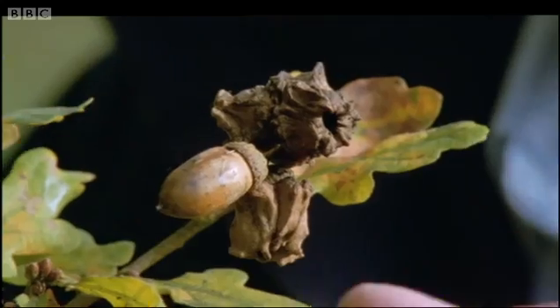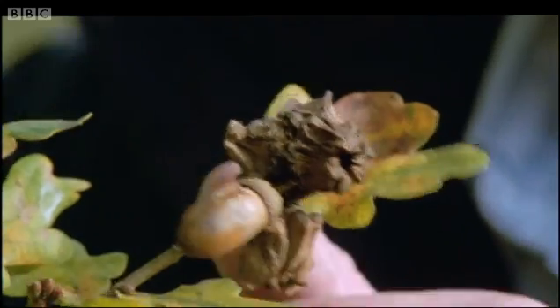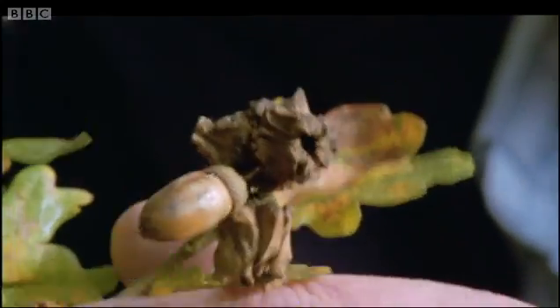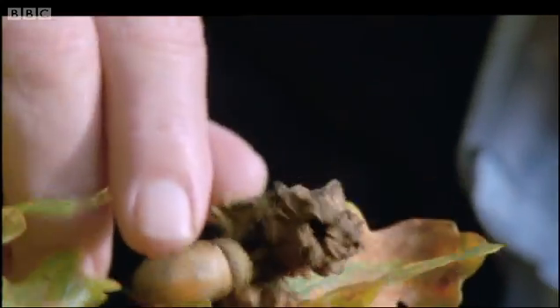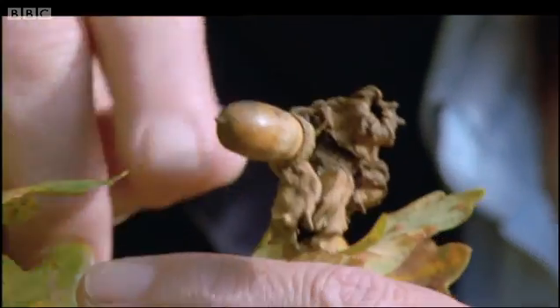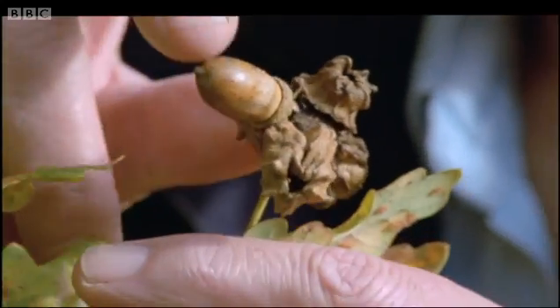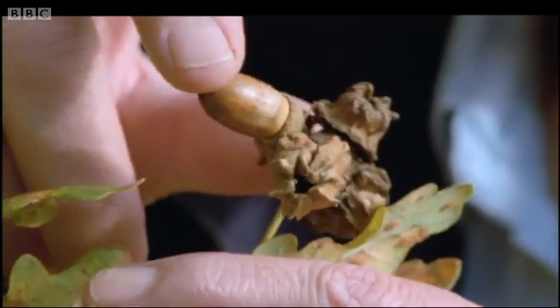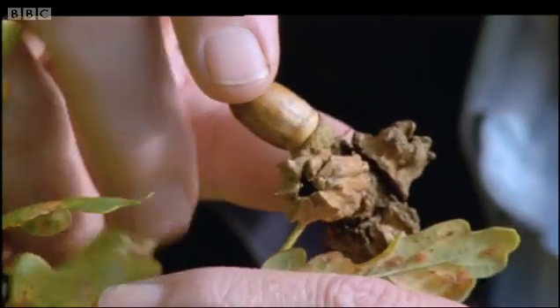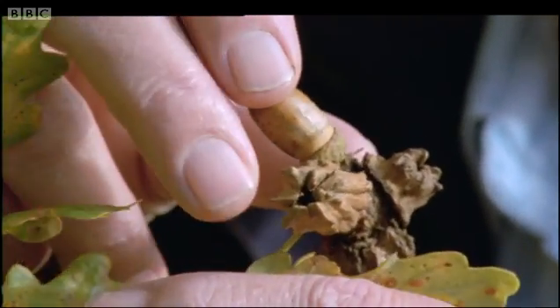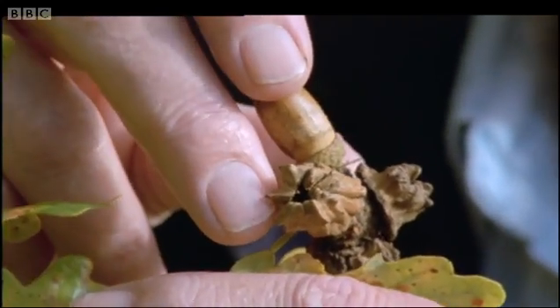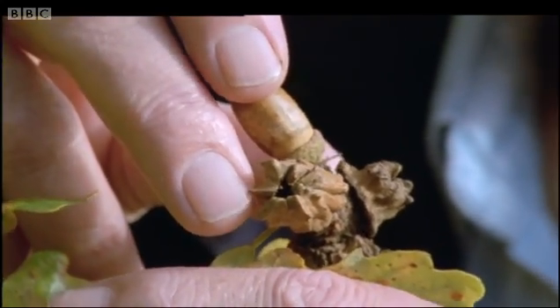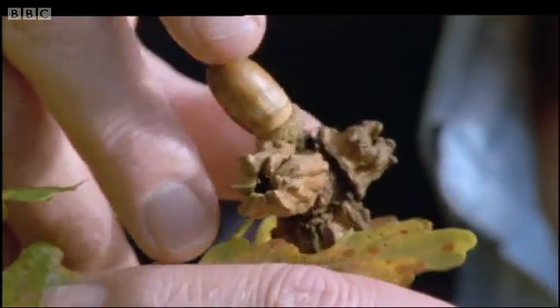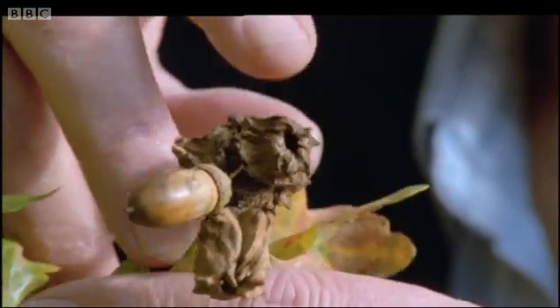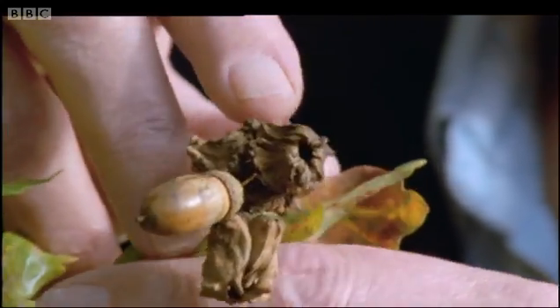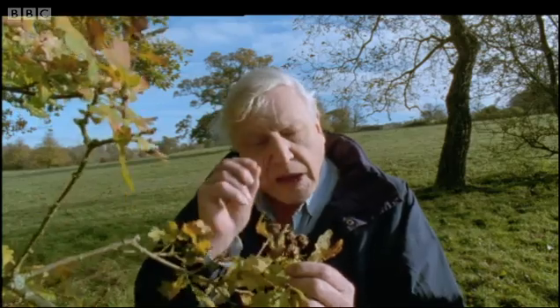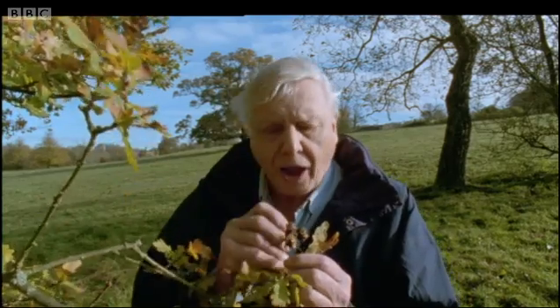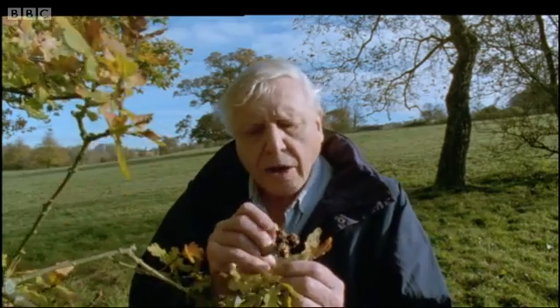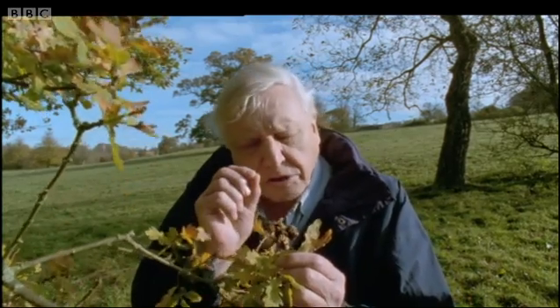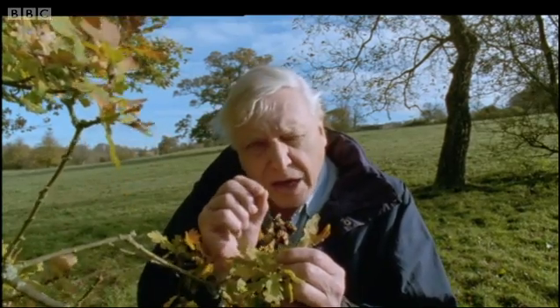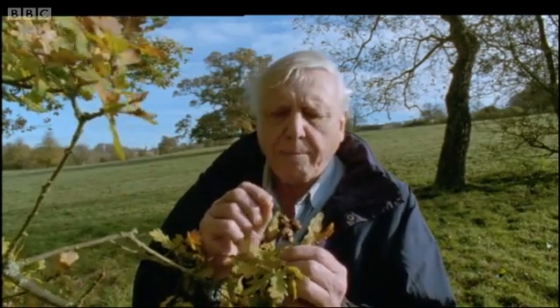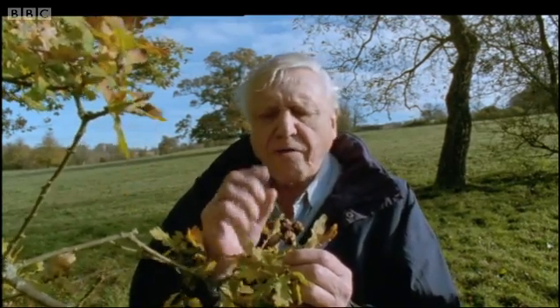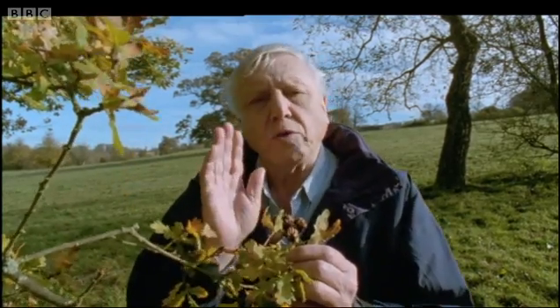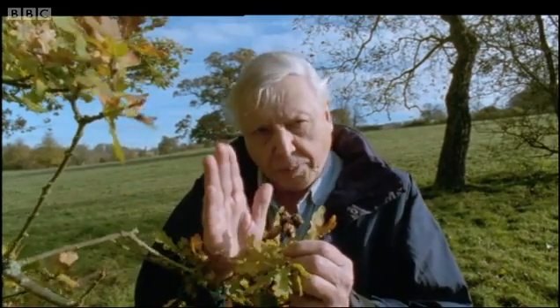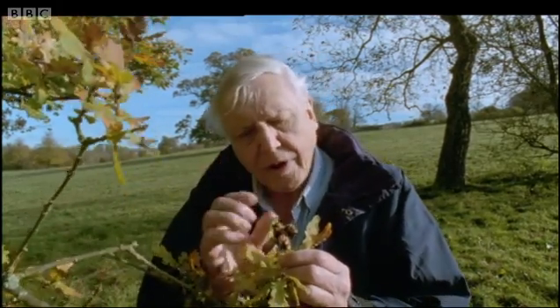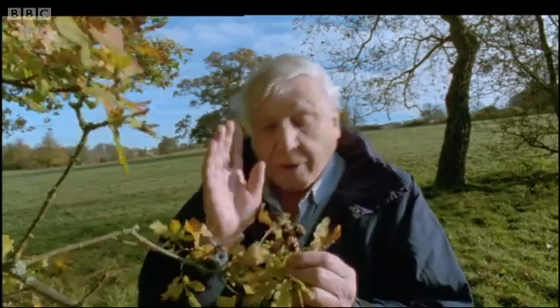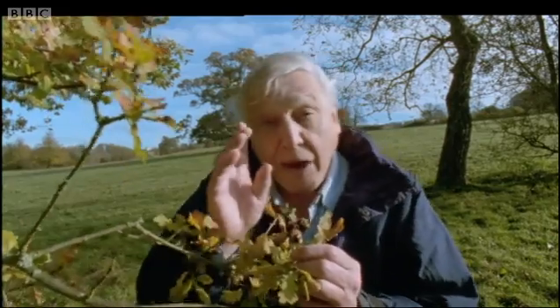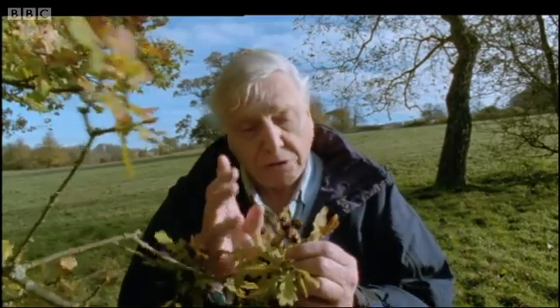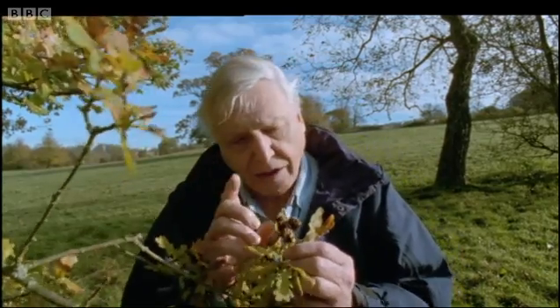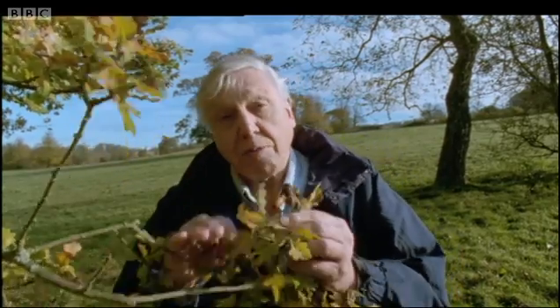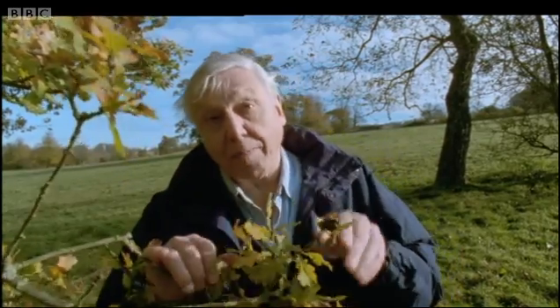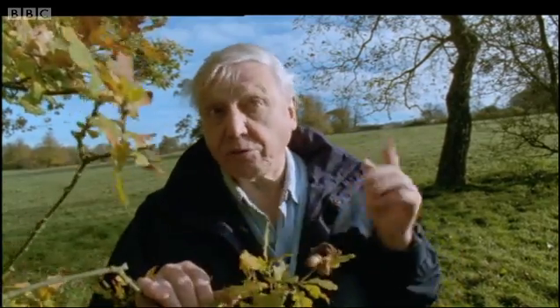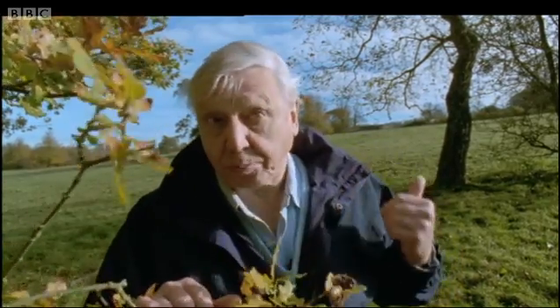This odd wrinkled object at the base of an acorn is known as a nopper gall. Inside, there's the tiny grub of a minute wasp. To understand how it got there, we have to go back to last spring.